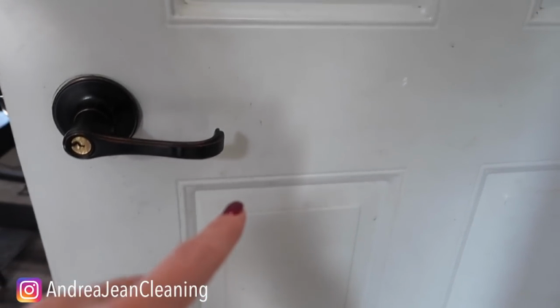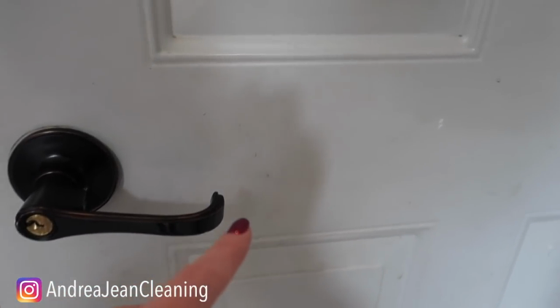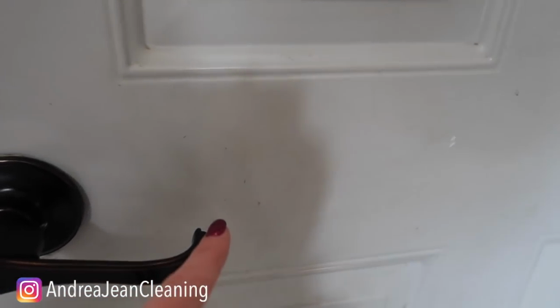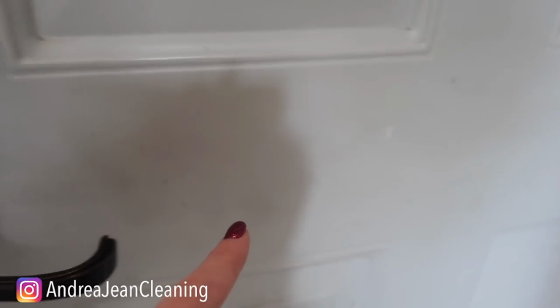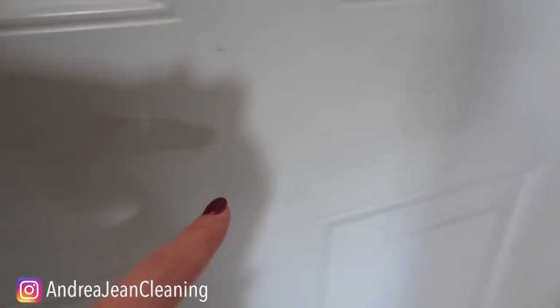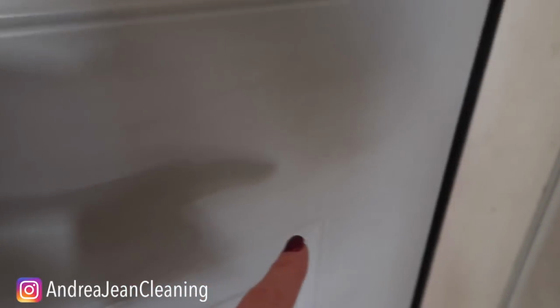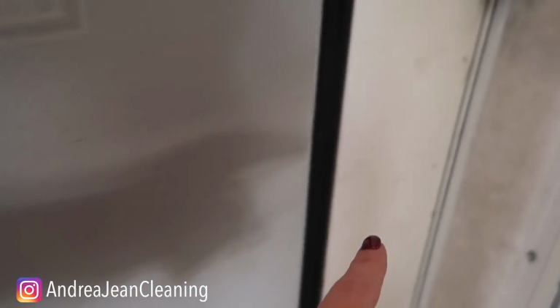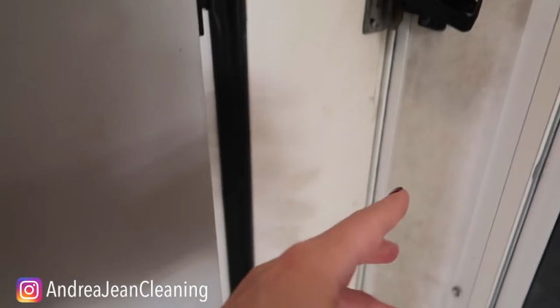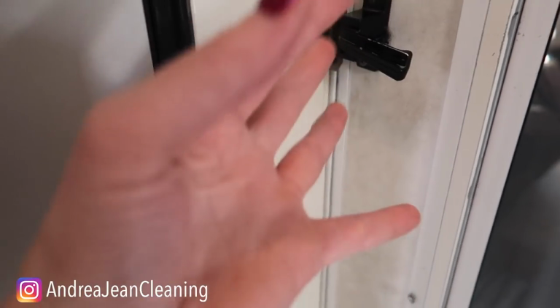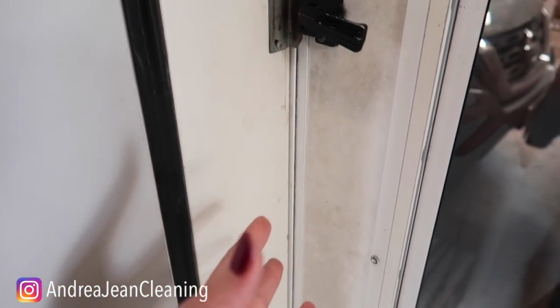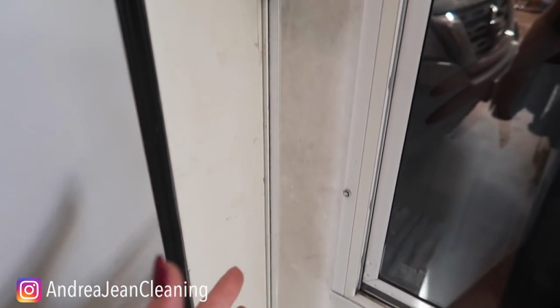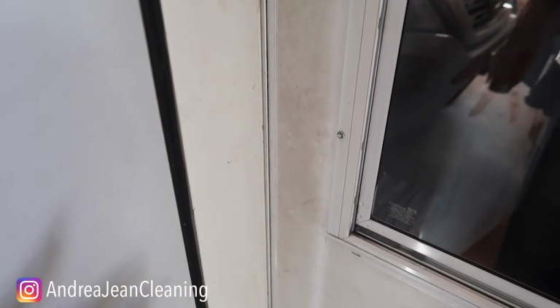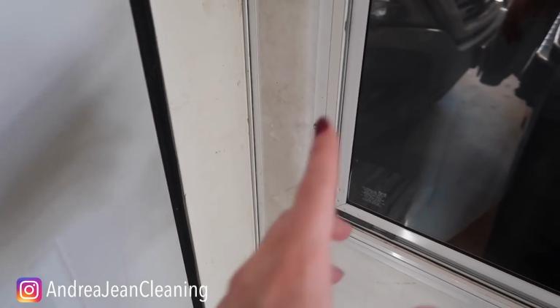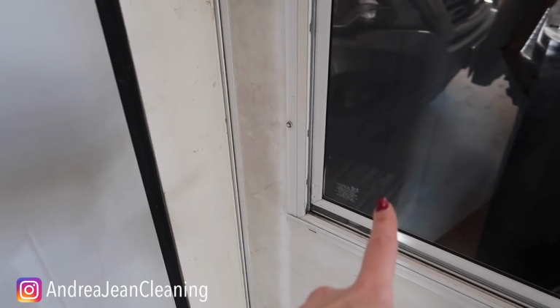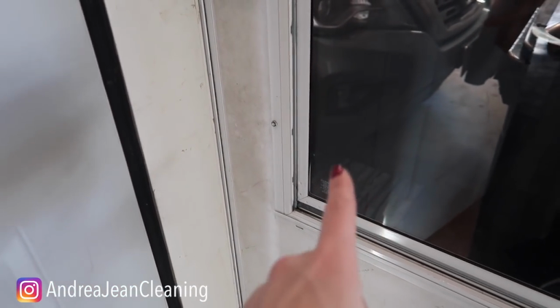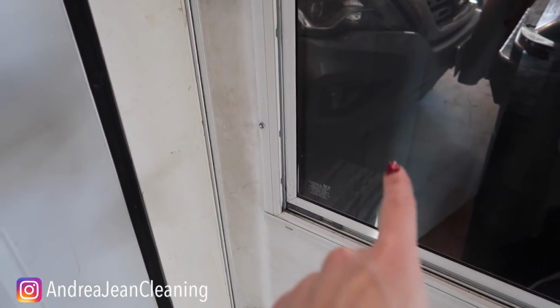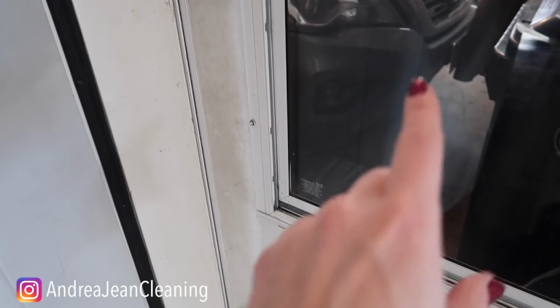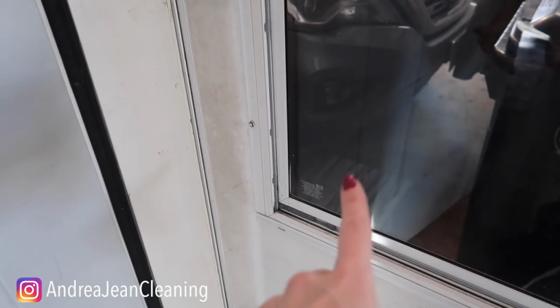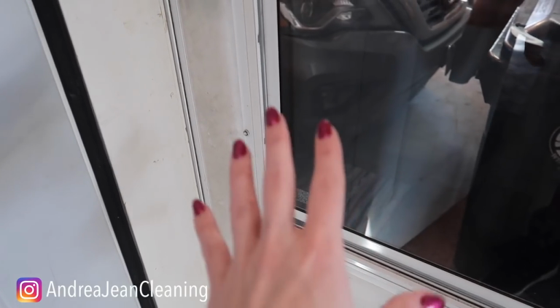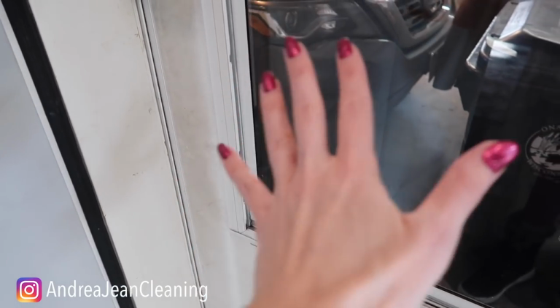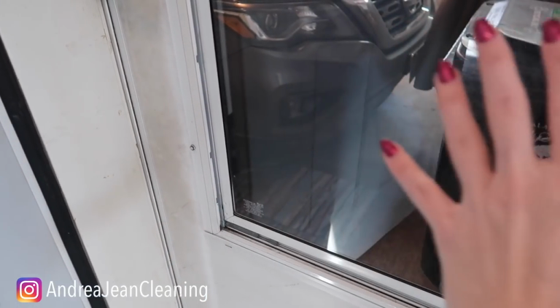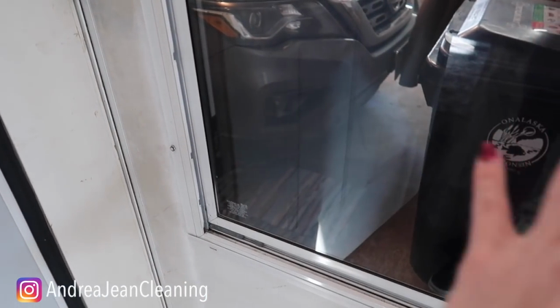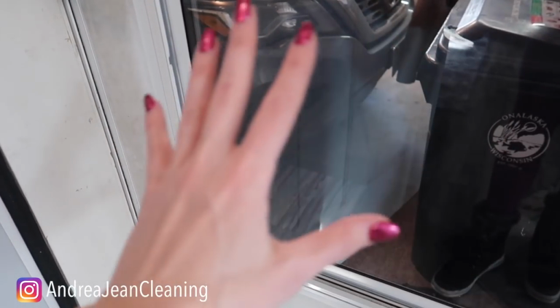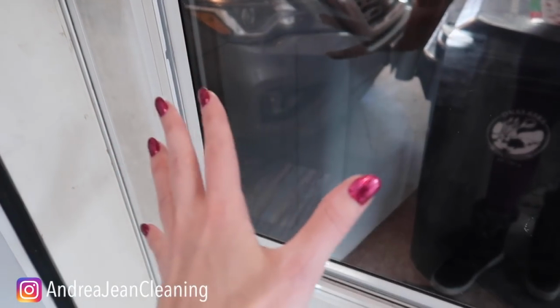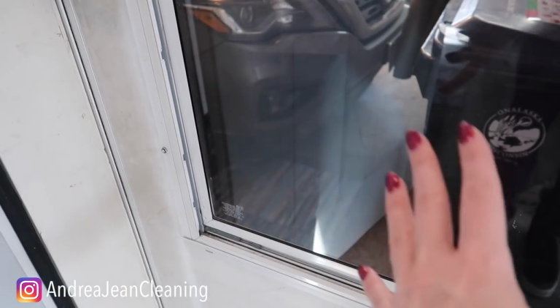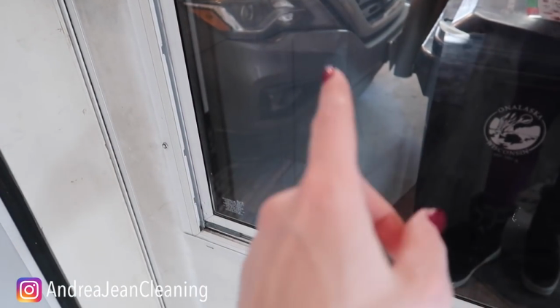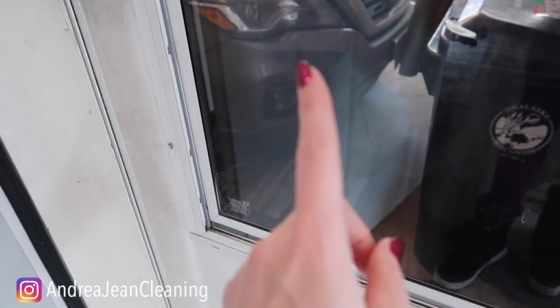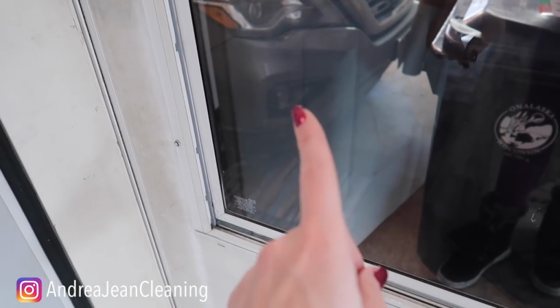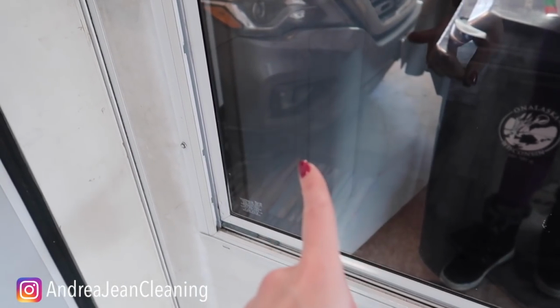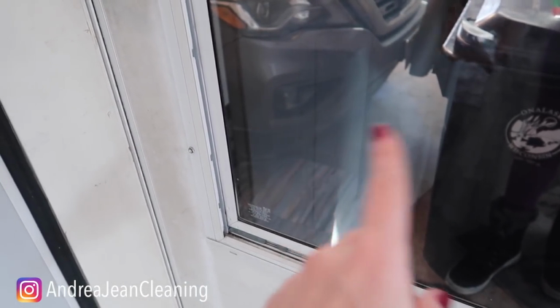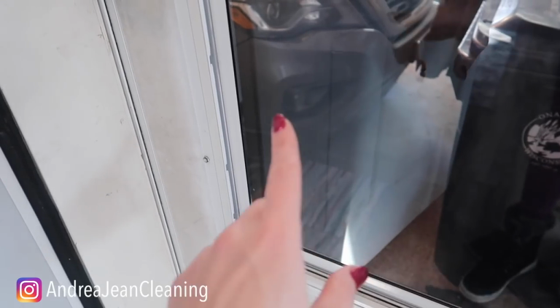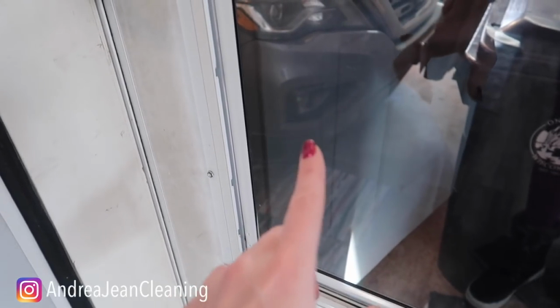My mom said maybe we should just get a new door, and I said nope — I can come on over and make it look so nice. If you stay to the end of the video, I'm going to show you some awesome tricks to make your glass all shiny and new, and it's going to be chemical free. It's one of my new favorites.